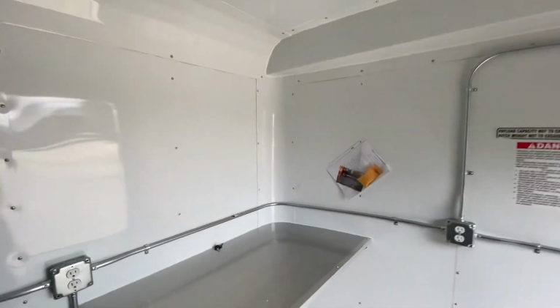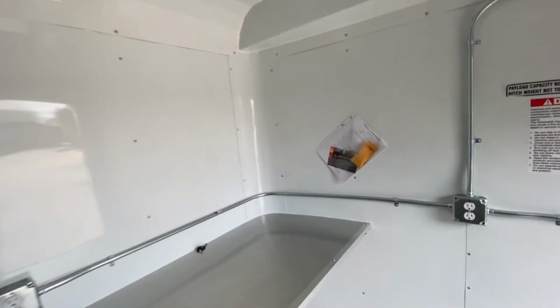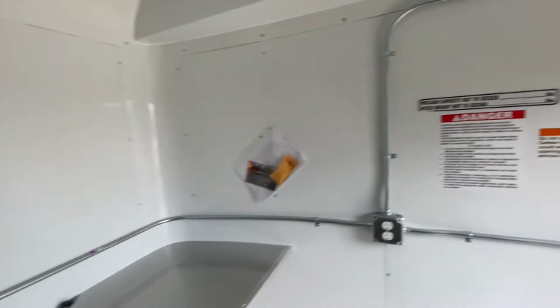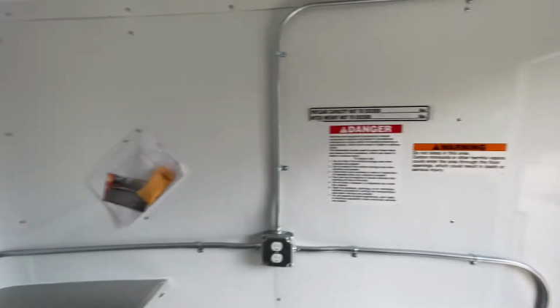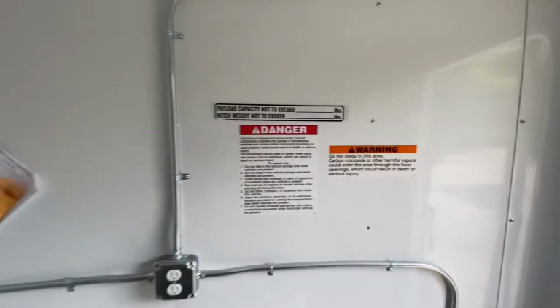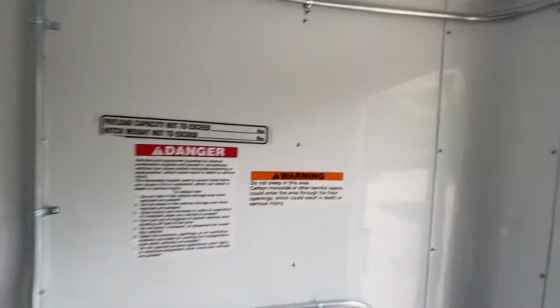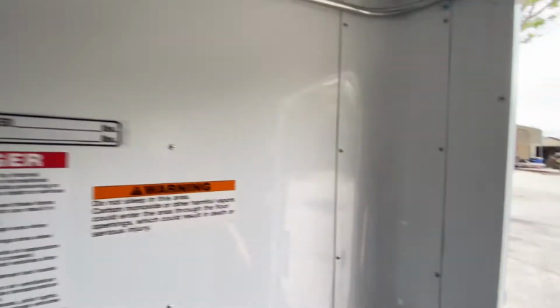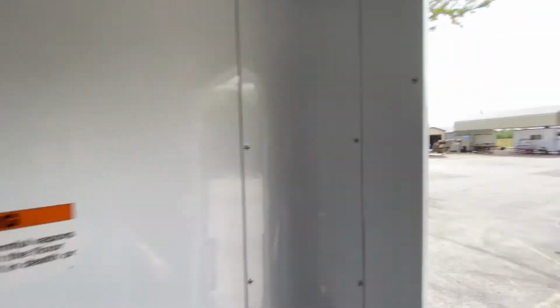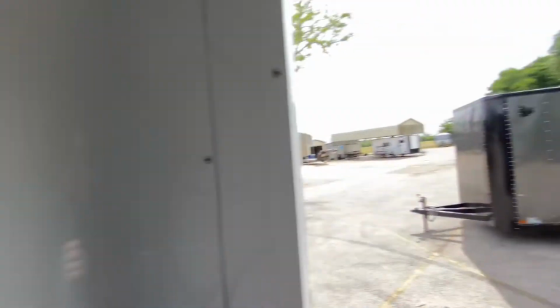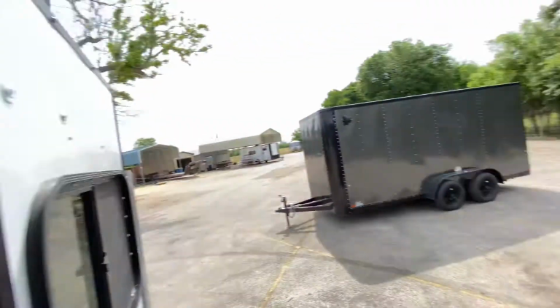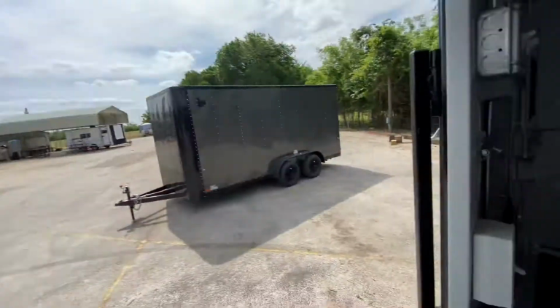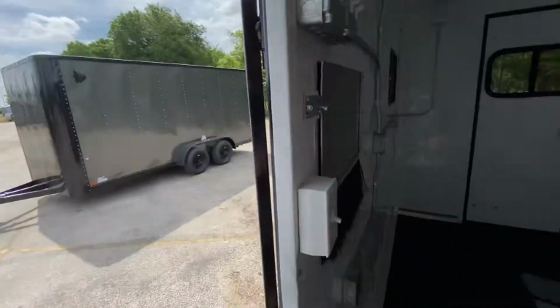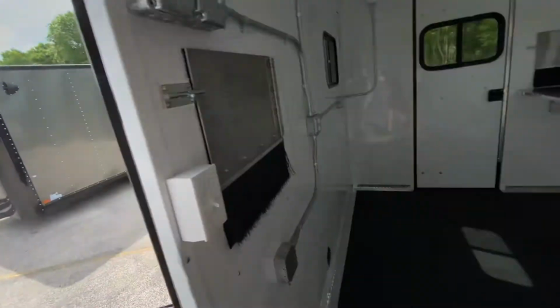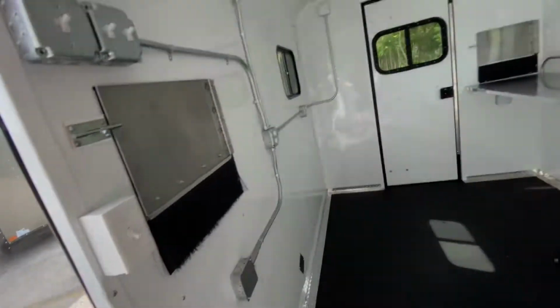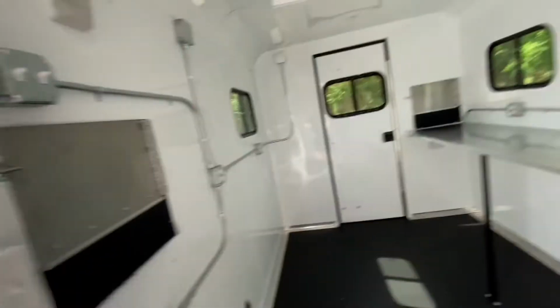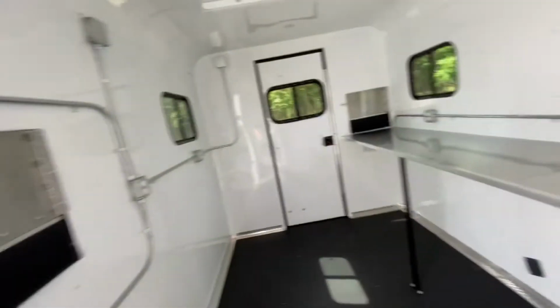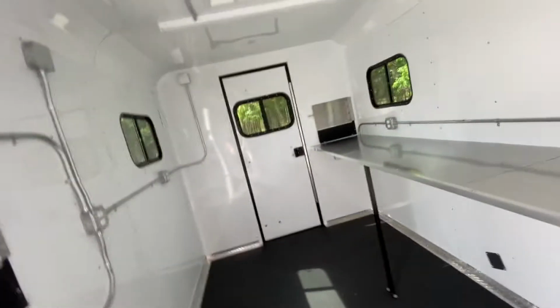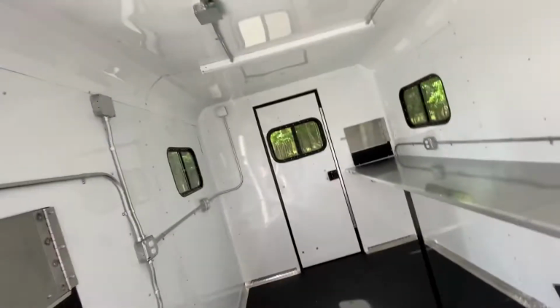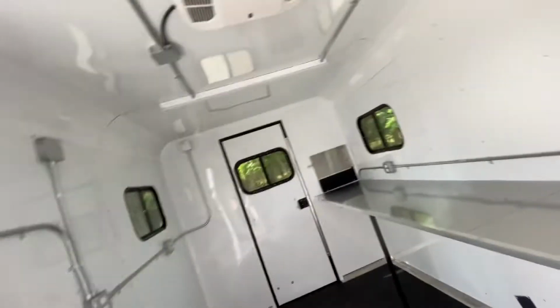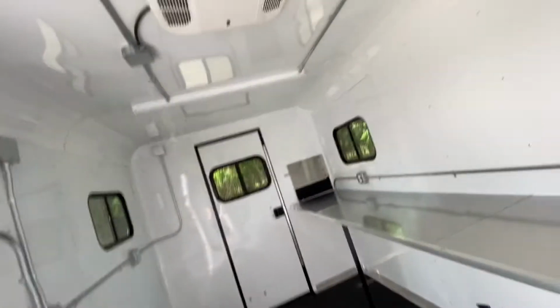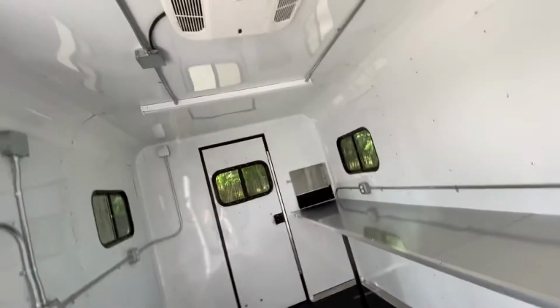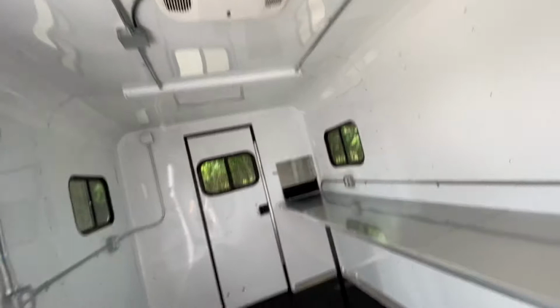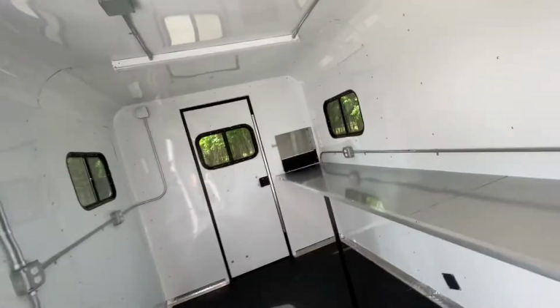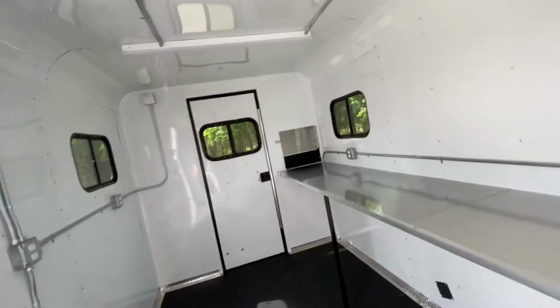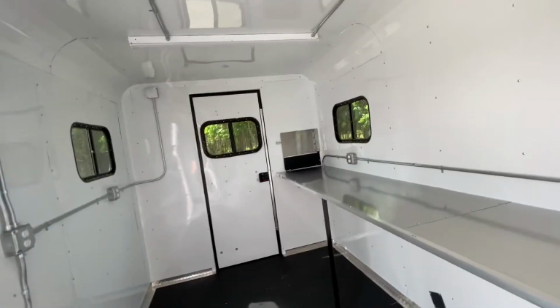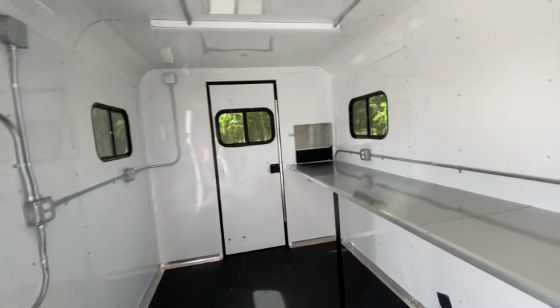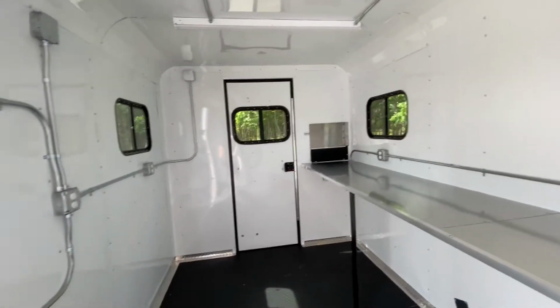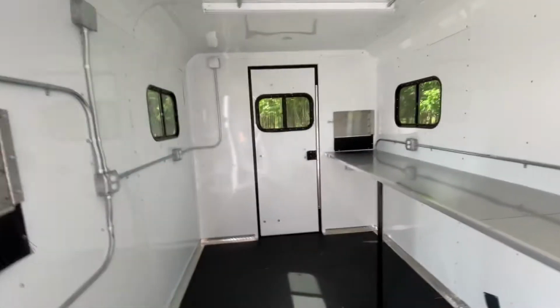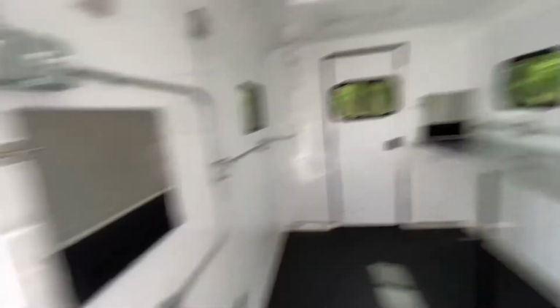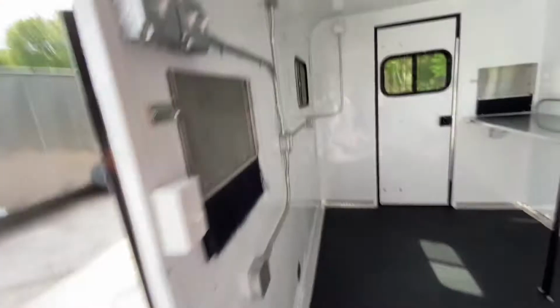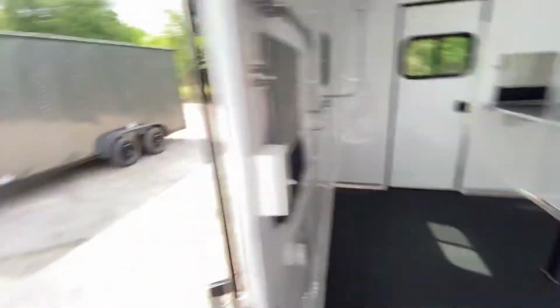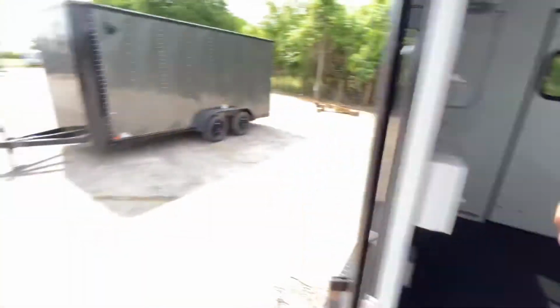This trailer is perfect for those of you who are in the fiber field and working in the elements — it gives you a place to get out of the elements. It's set up perfectly for you.